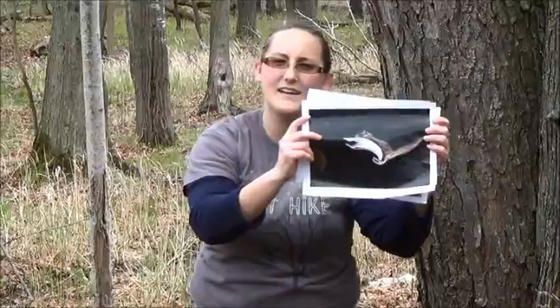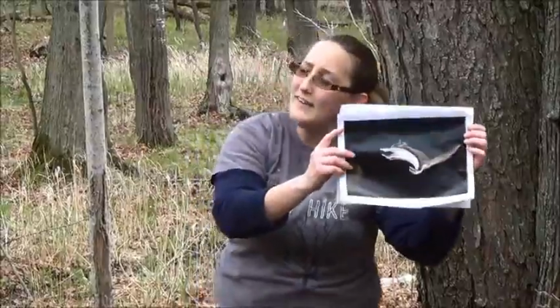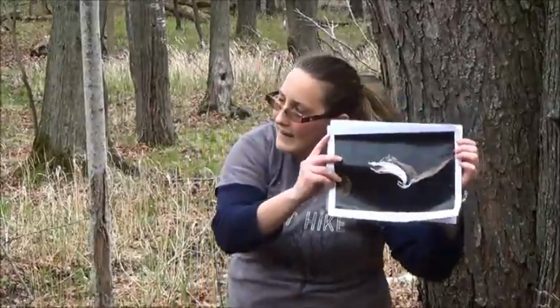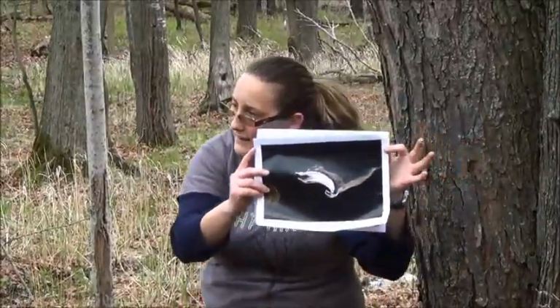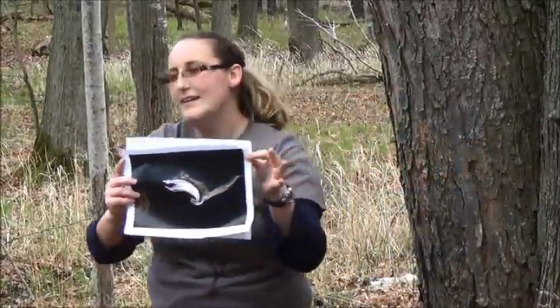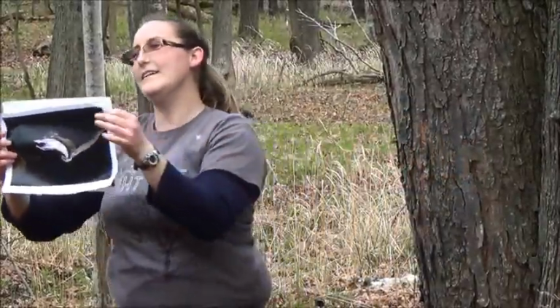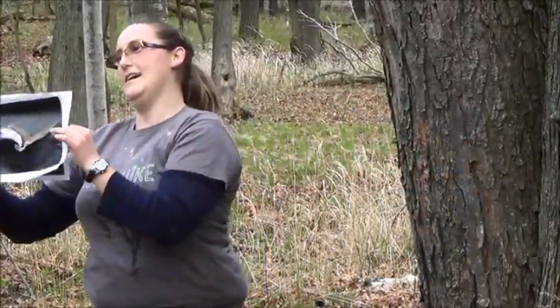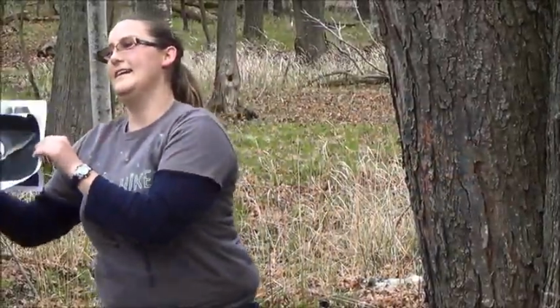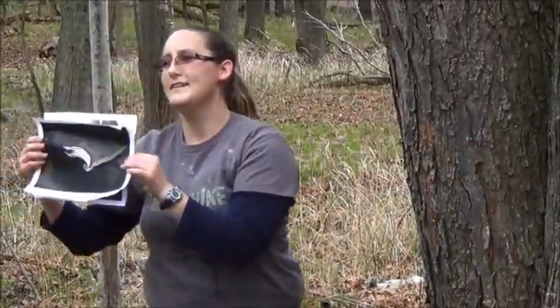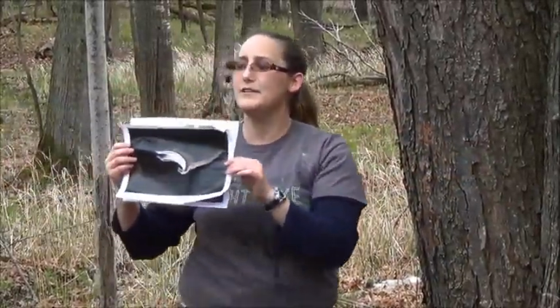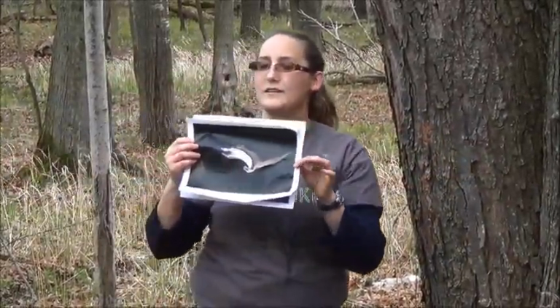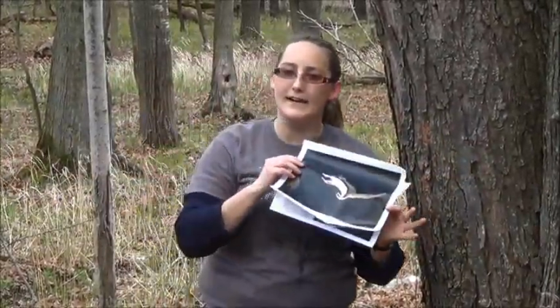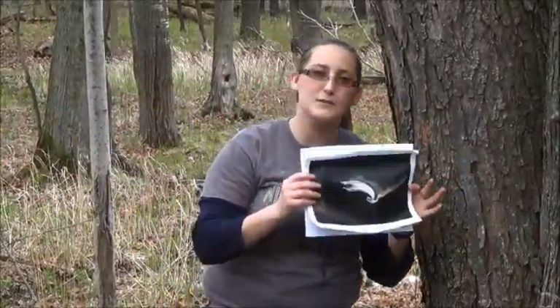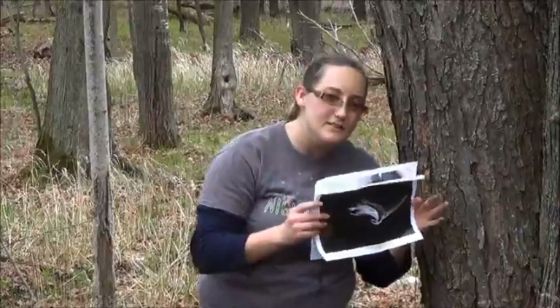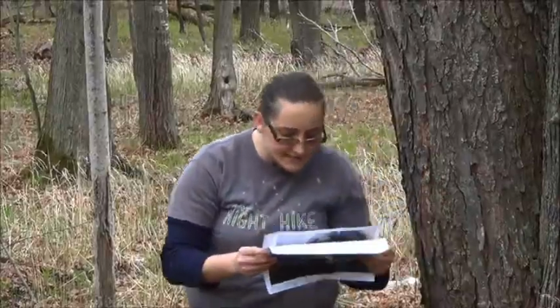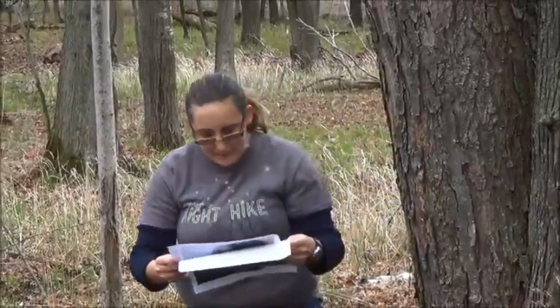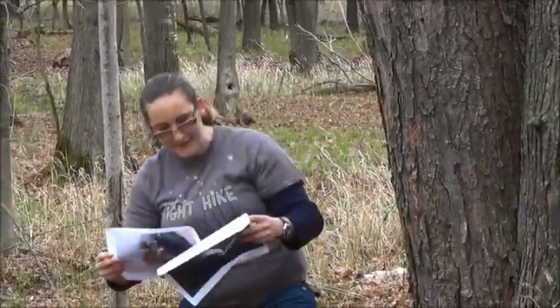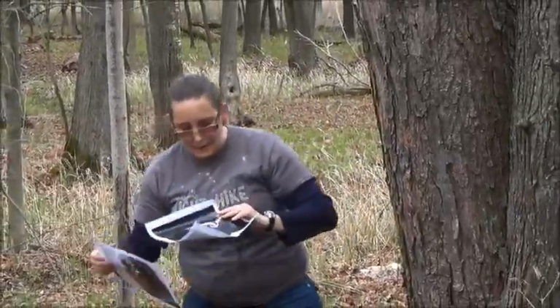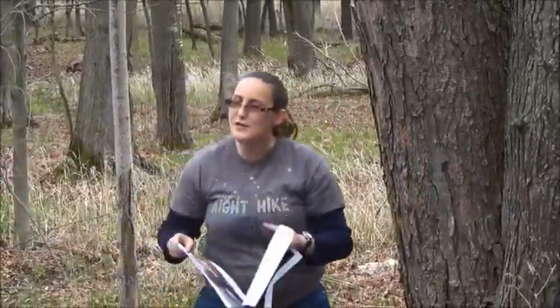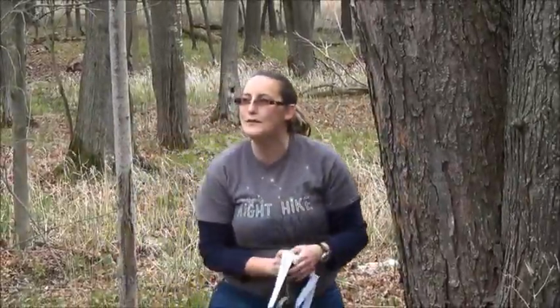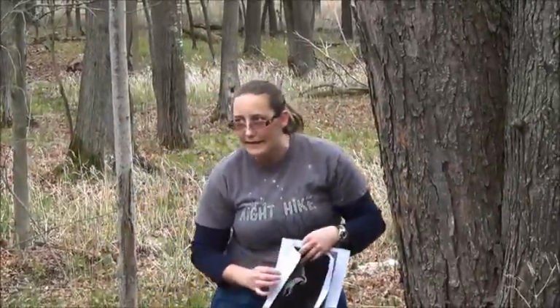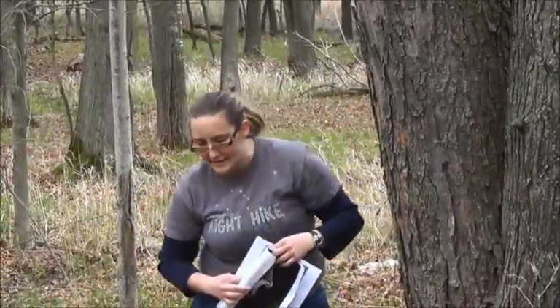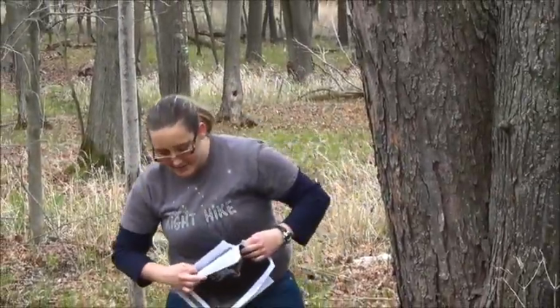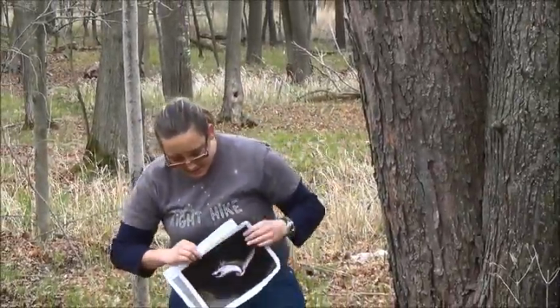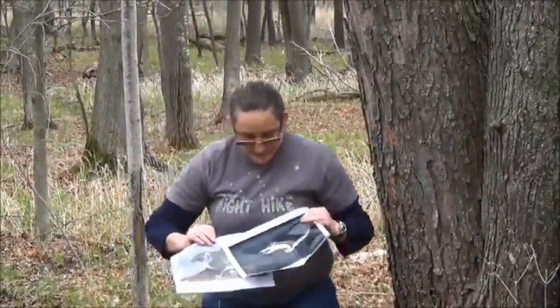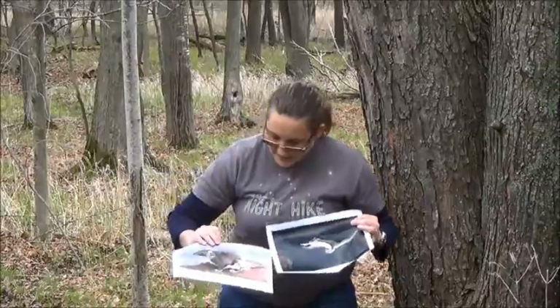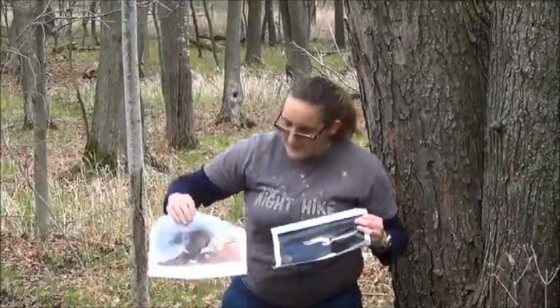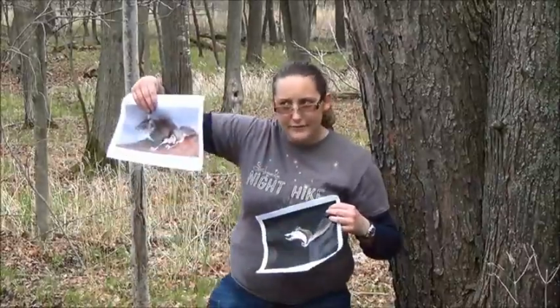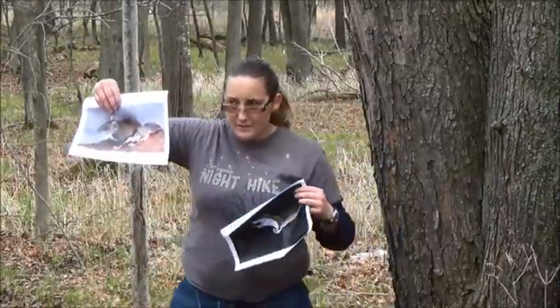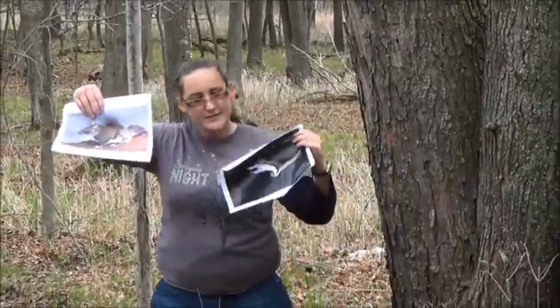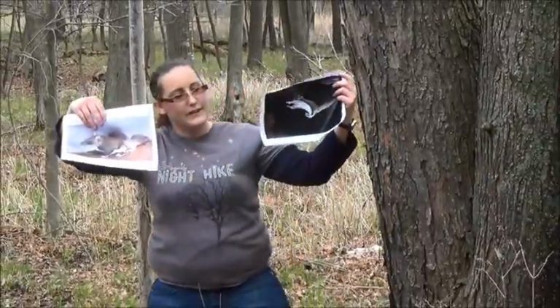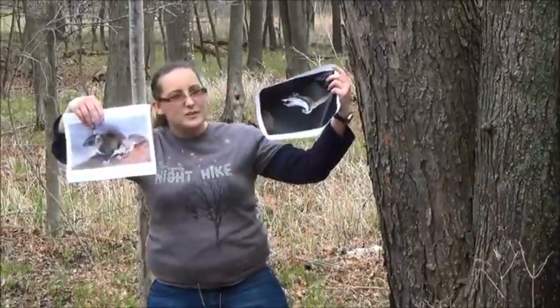They don't actually fly — they glide. So they really should be called gliding squirrels. We have two different kinds here in Wisconsin: the northern flying squirrel and the southern flying squirrel.